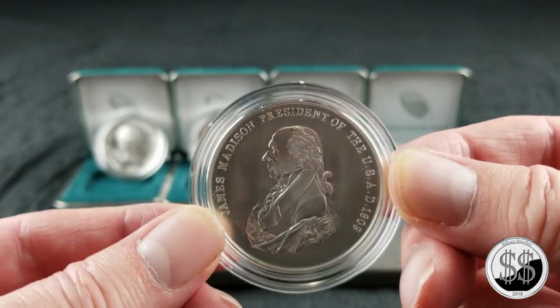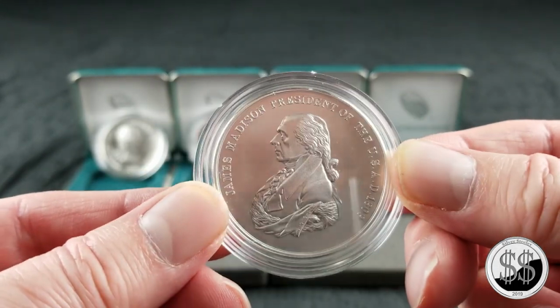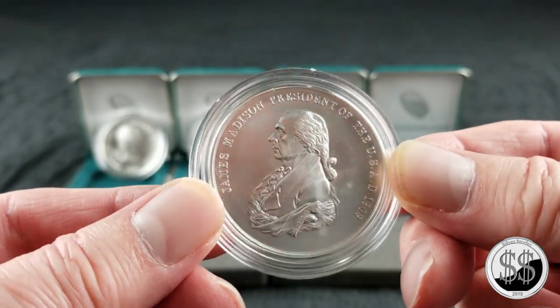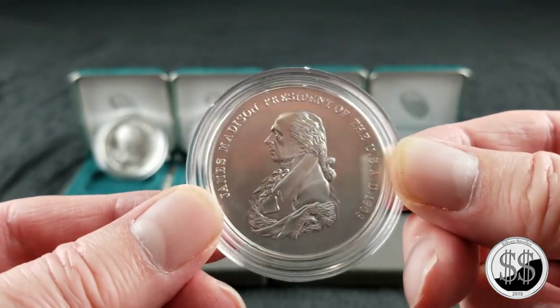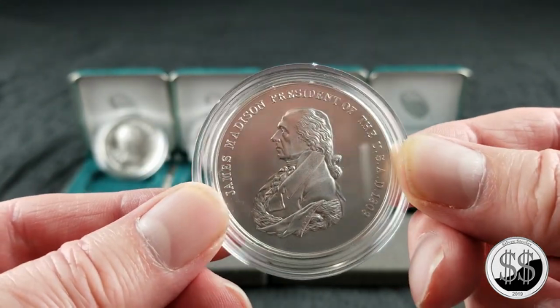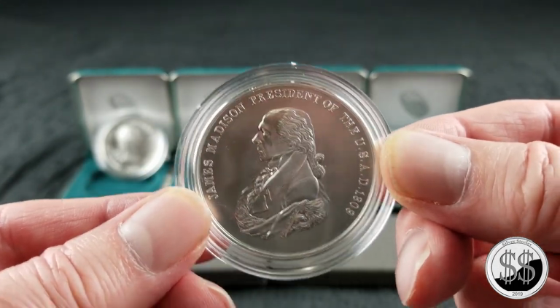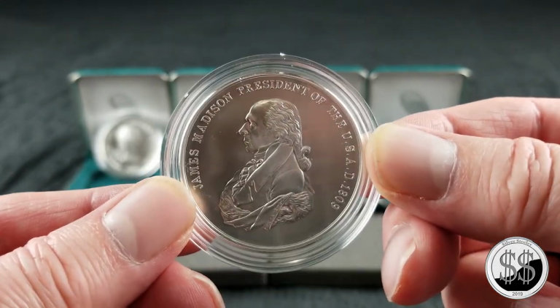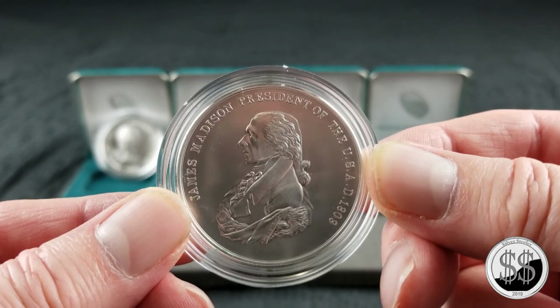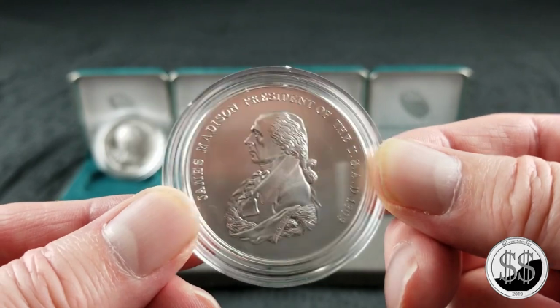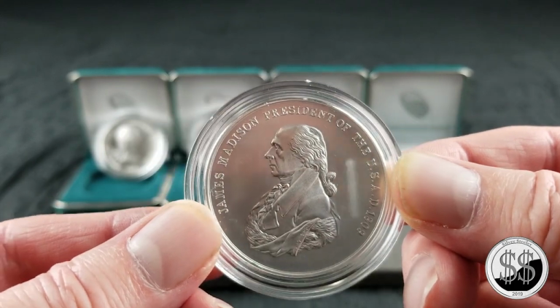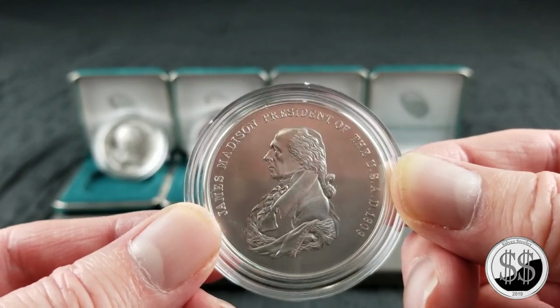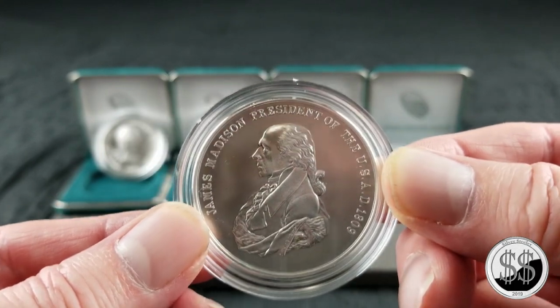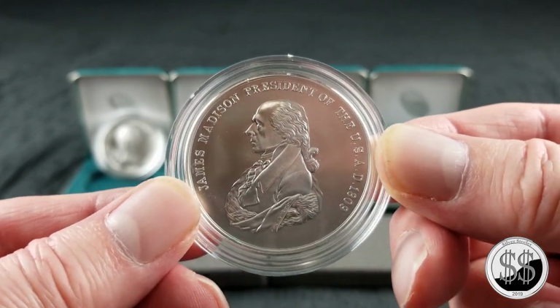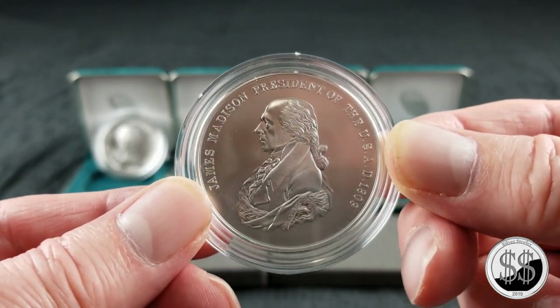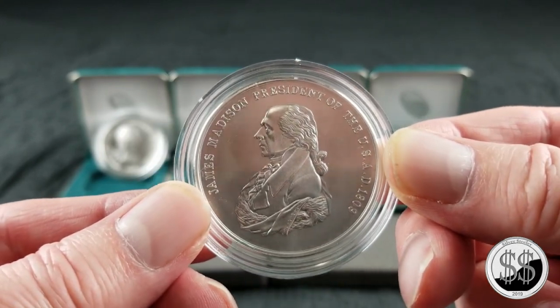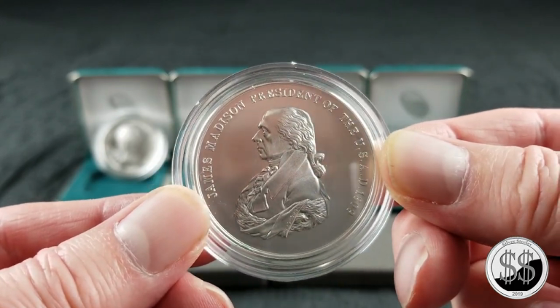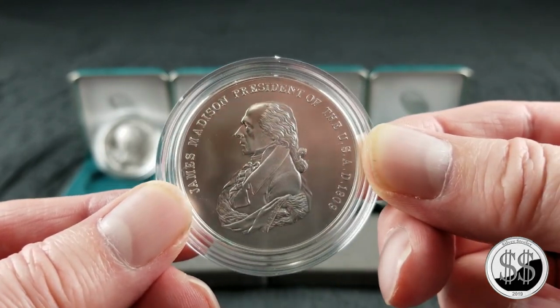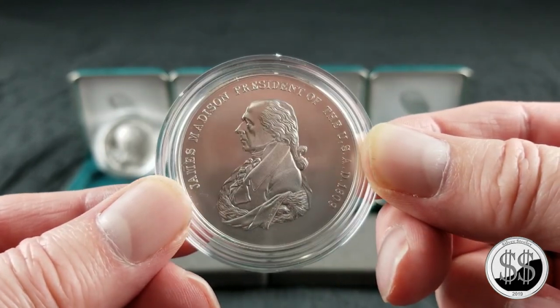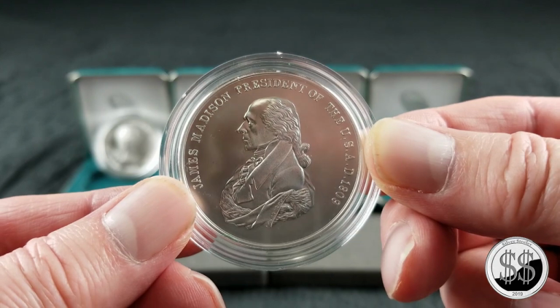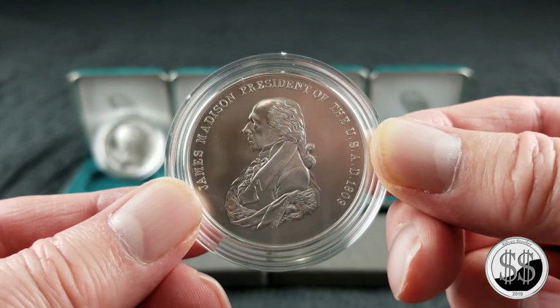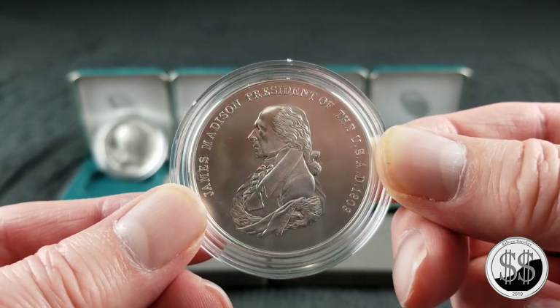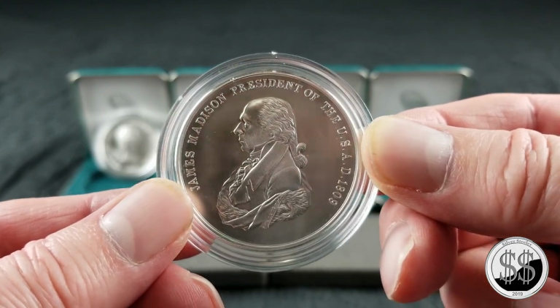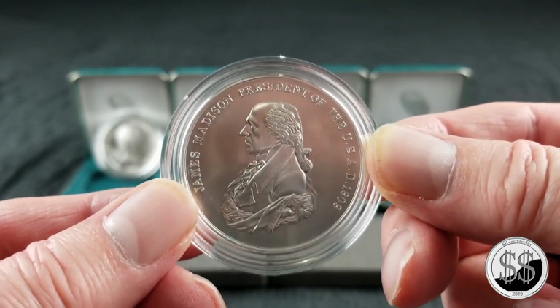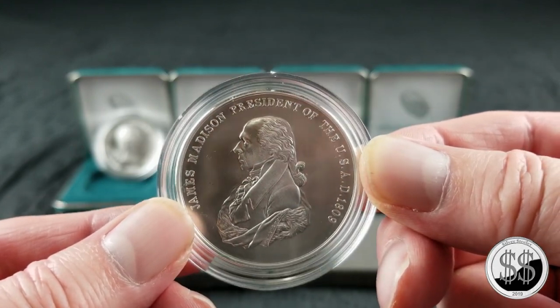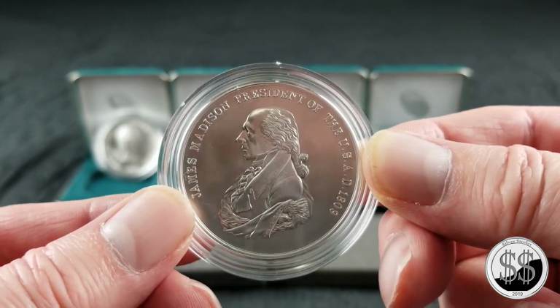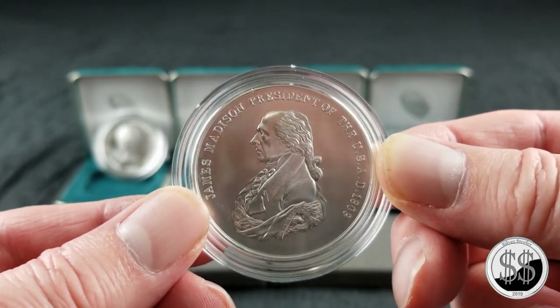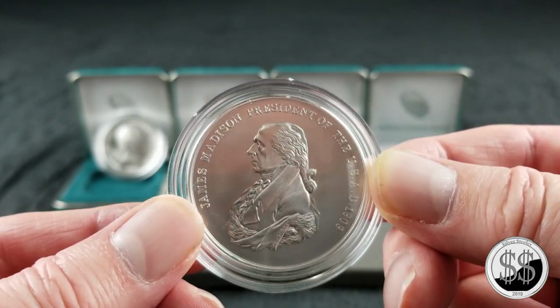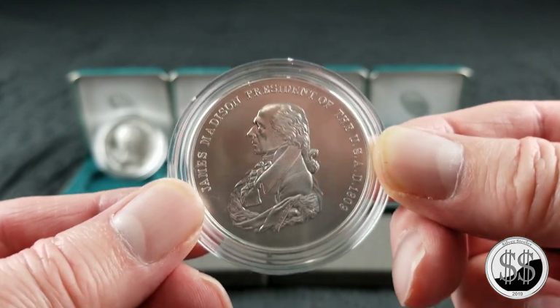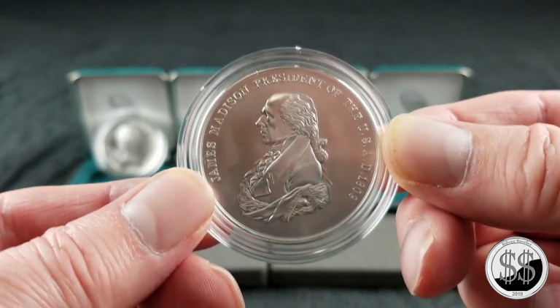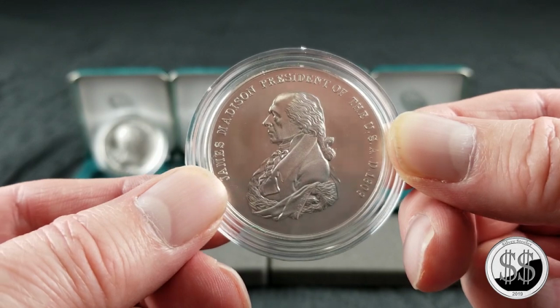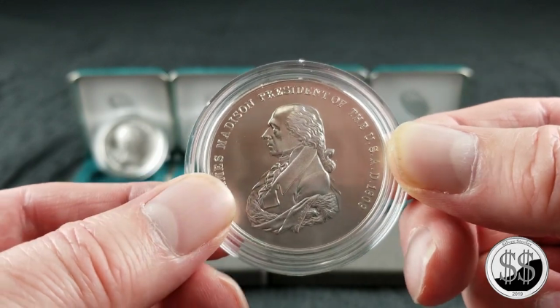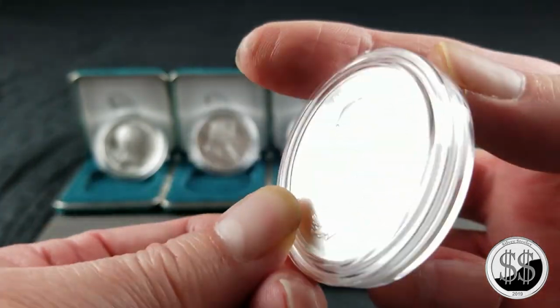Very nice. I understand that there's a bronze version of this that has been out for some time, and I've yet to take a look at any of them. So I don't even know what the future designs are going to be — I'm going to keep it a secret for myself so I'll be surprised.